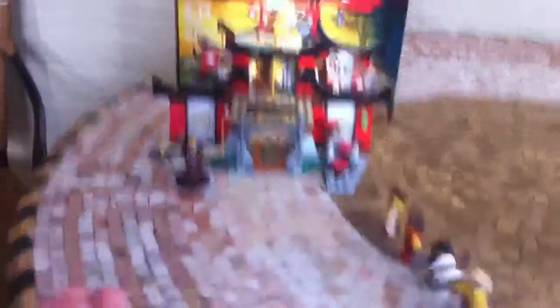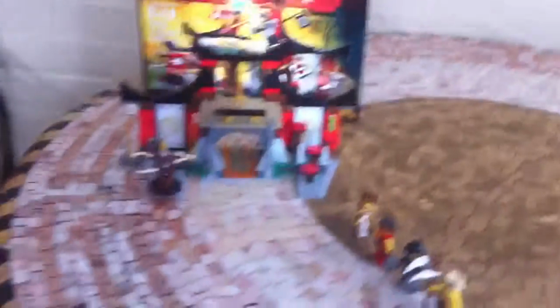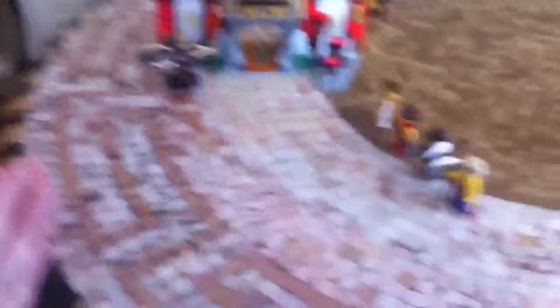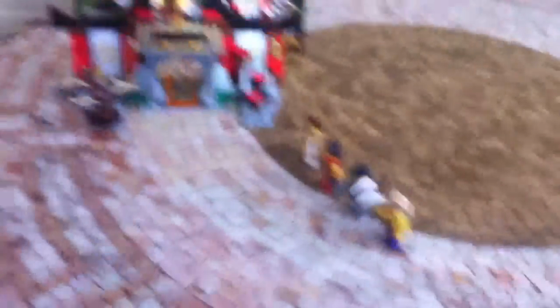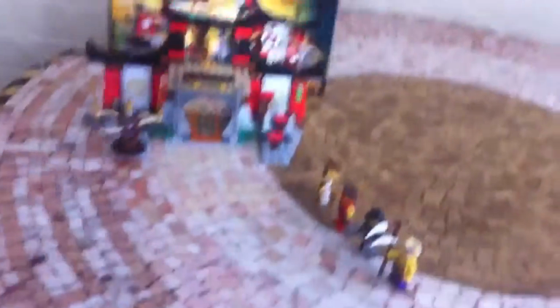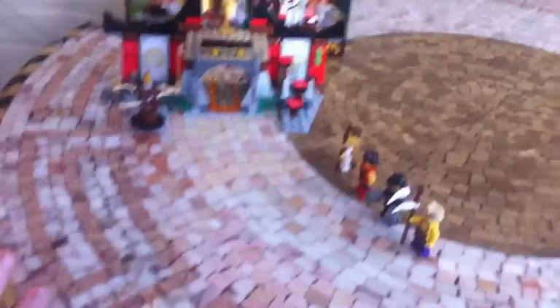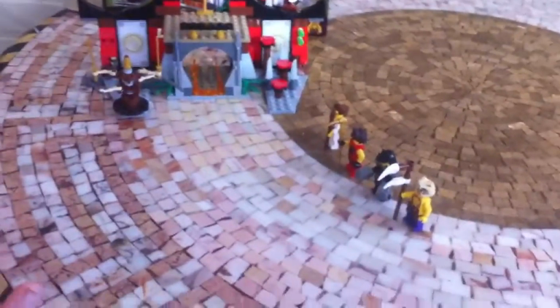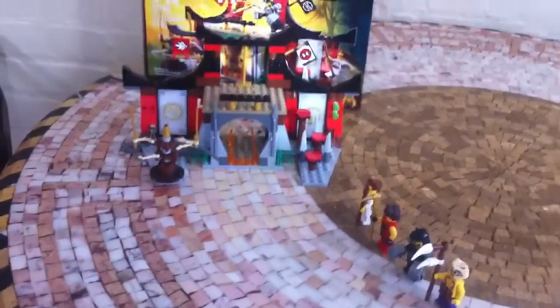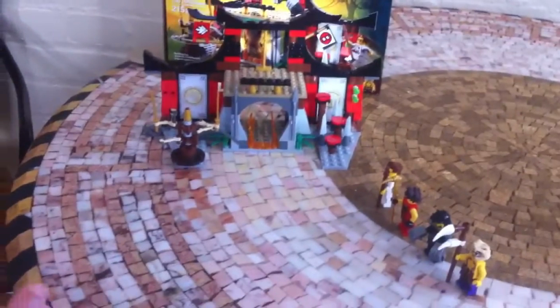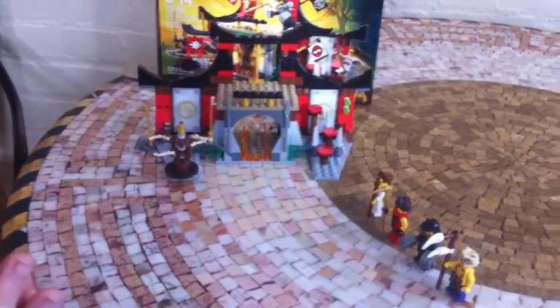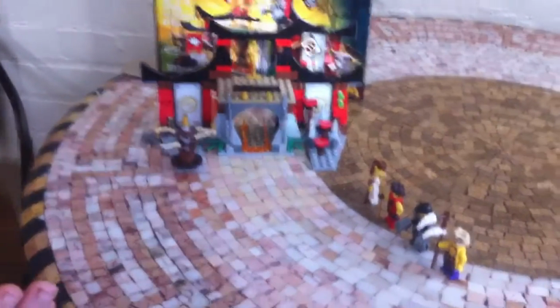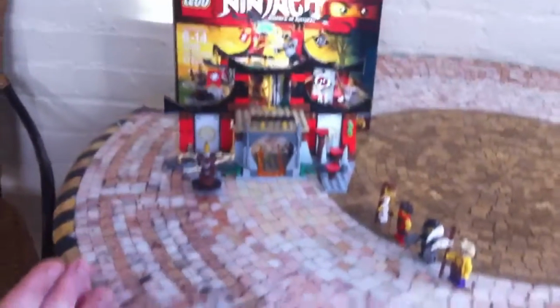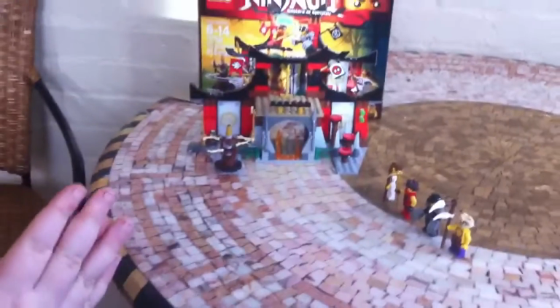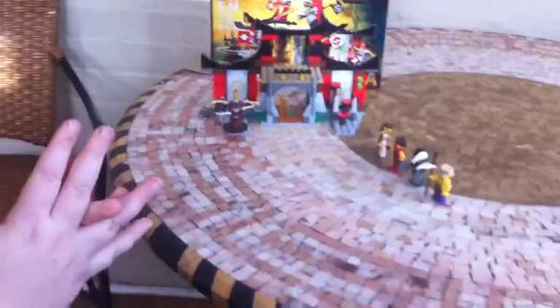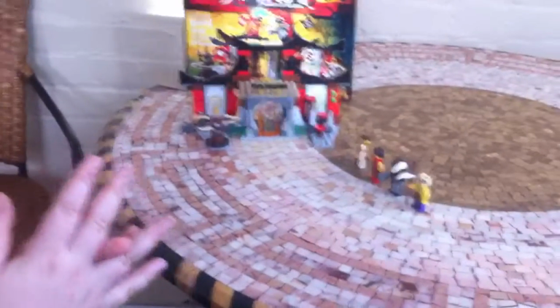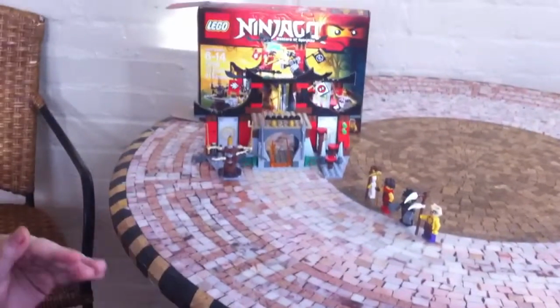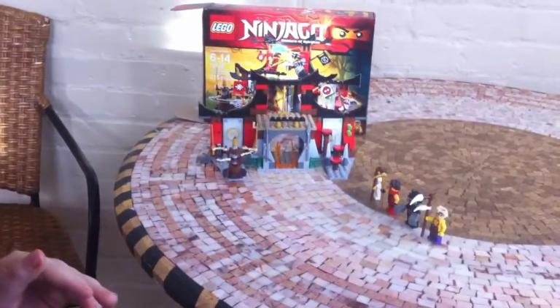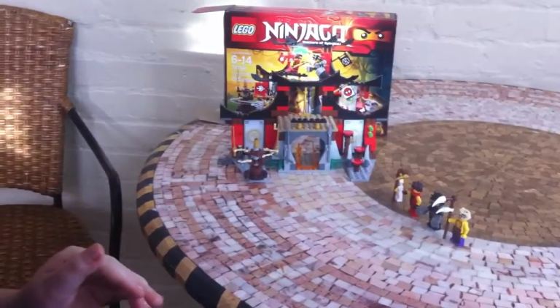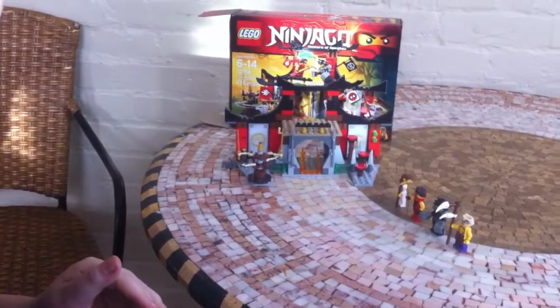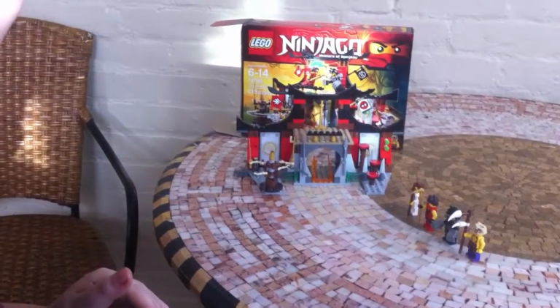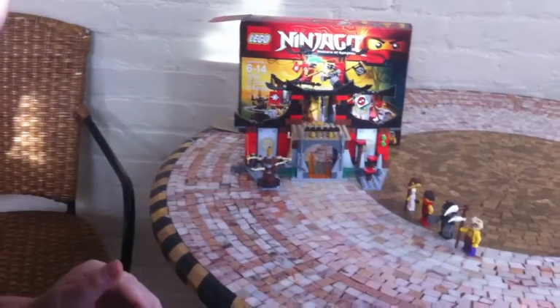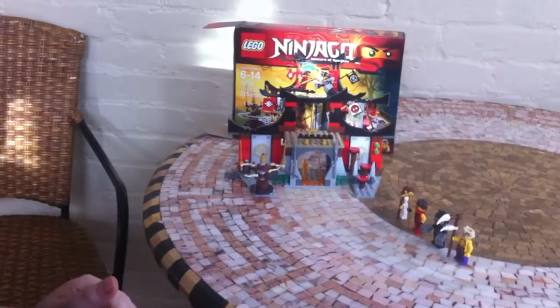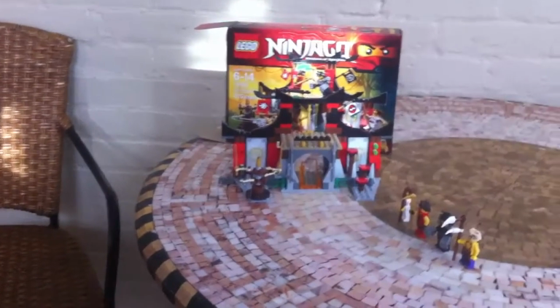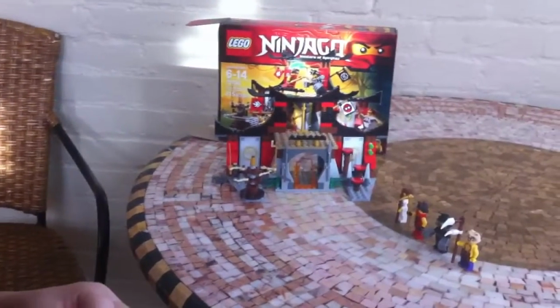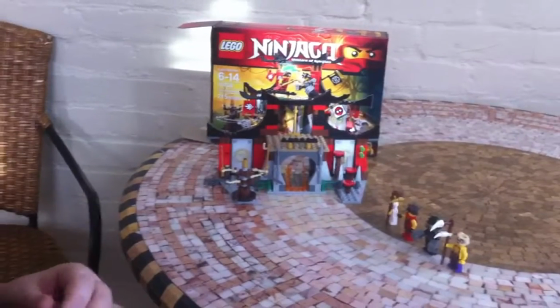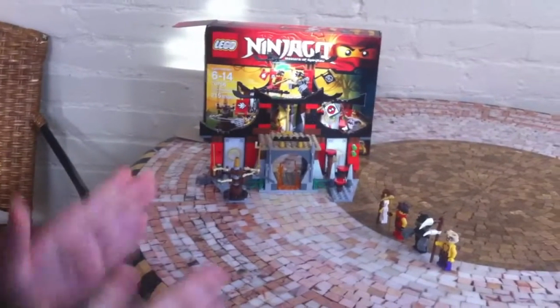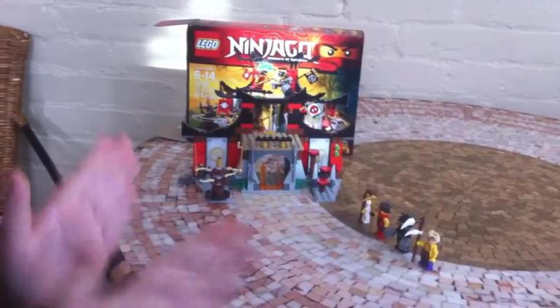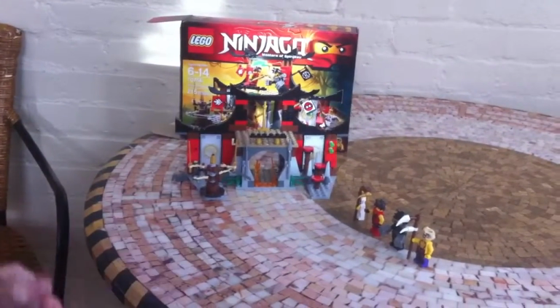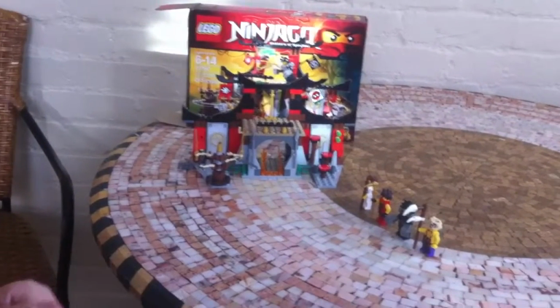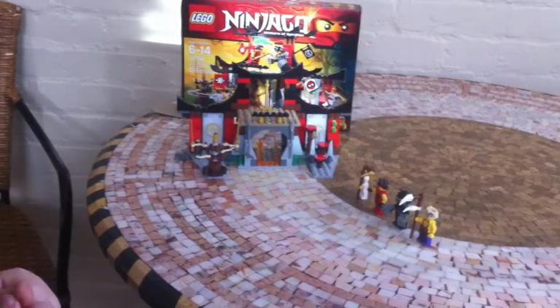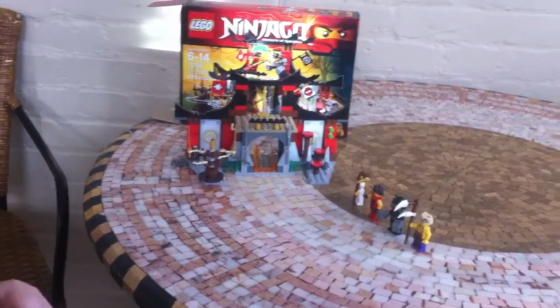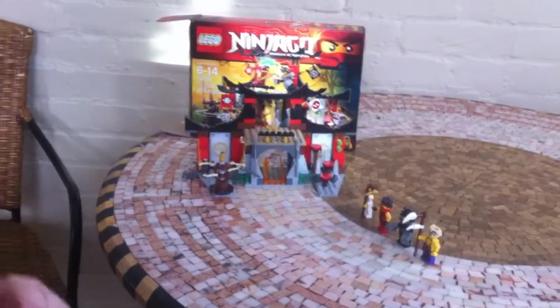This is a showcase of the Ninjago Masters of Spinjitzu set. This is set 70756, Dojo Showdown. It's age 8-14 with 215 pieces.